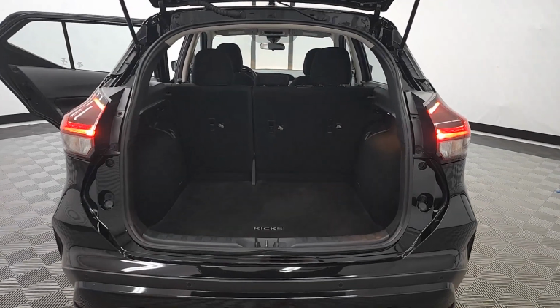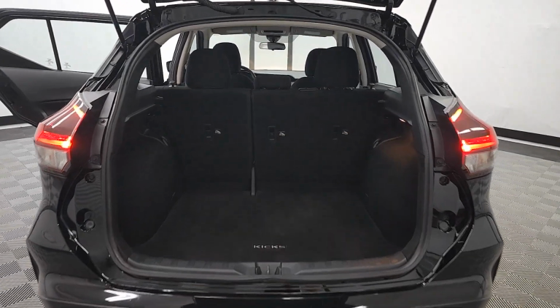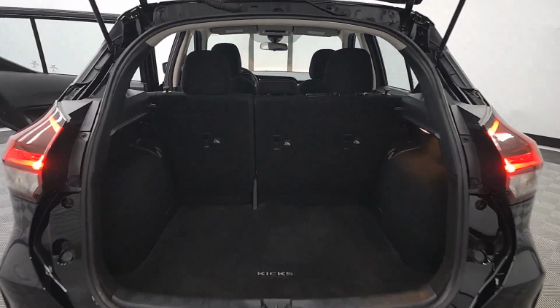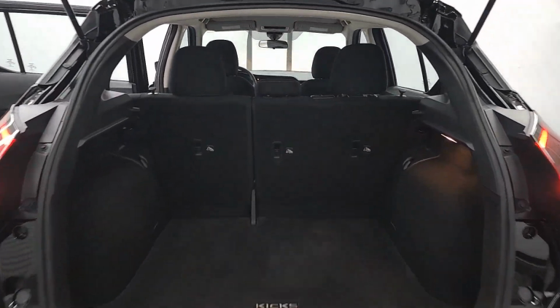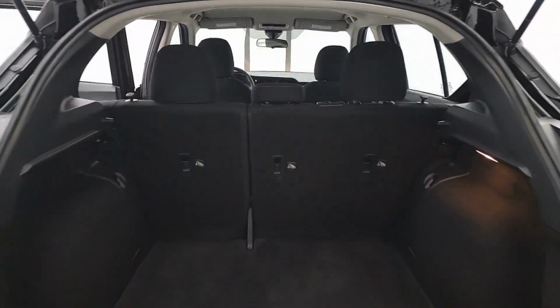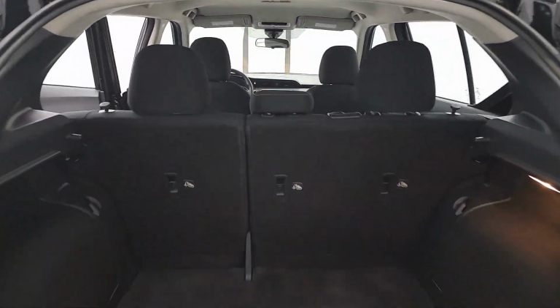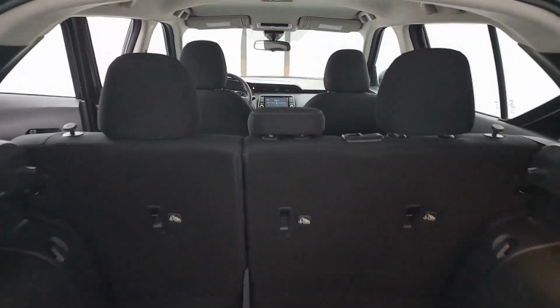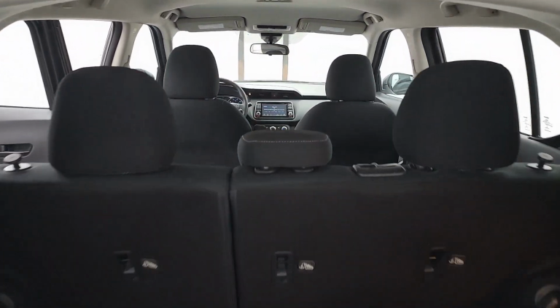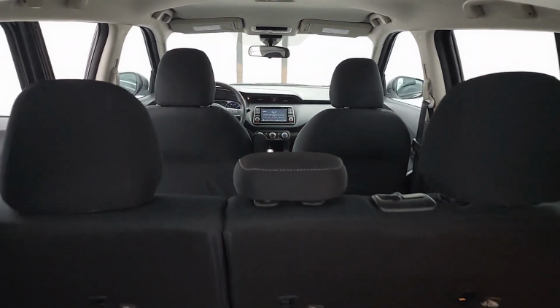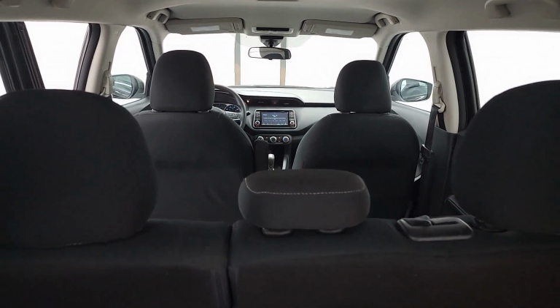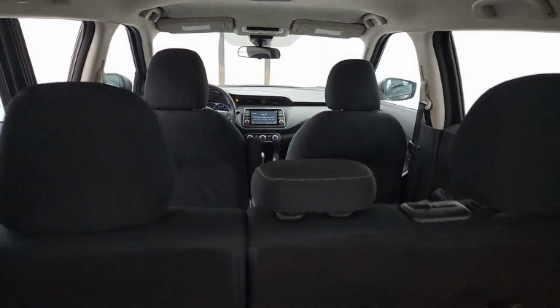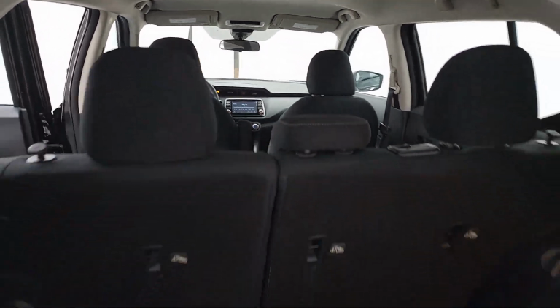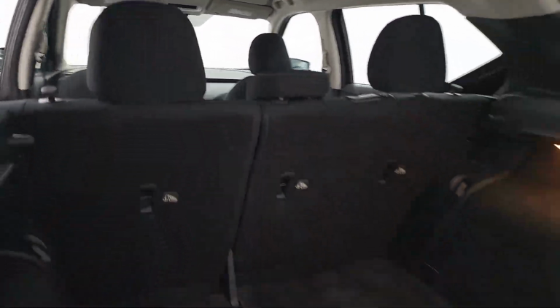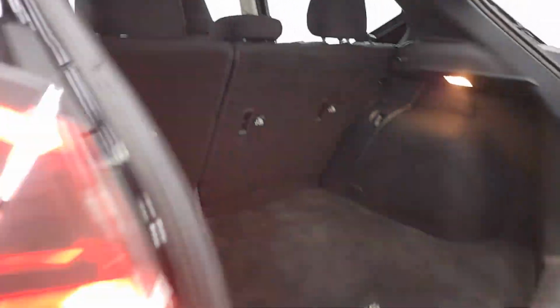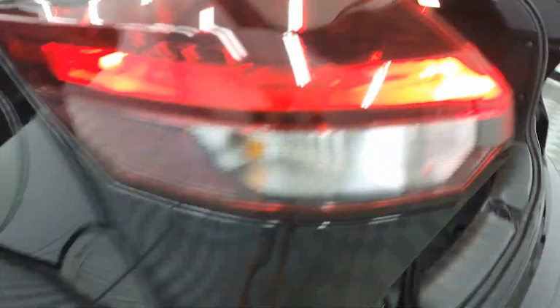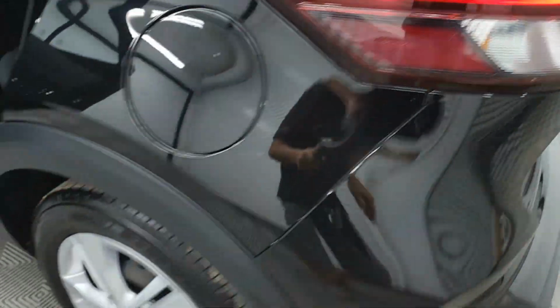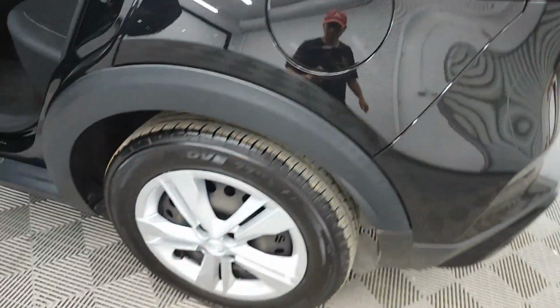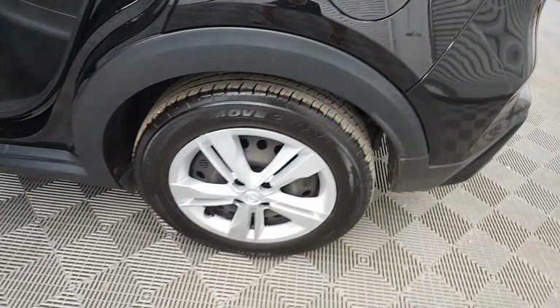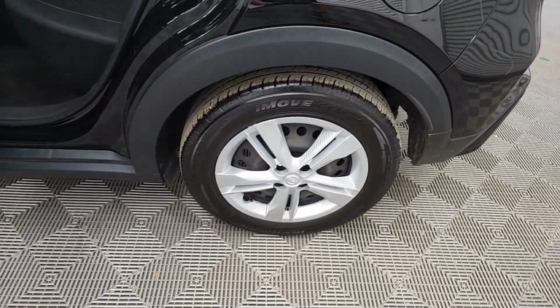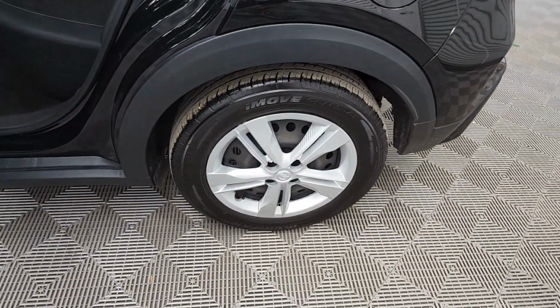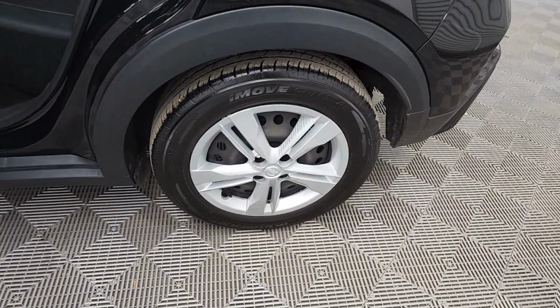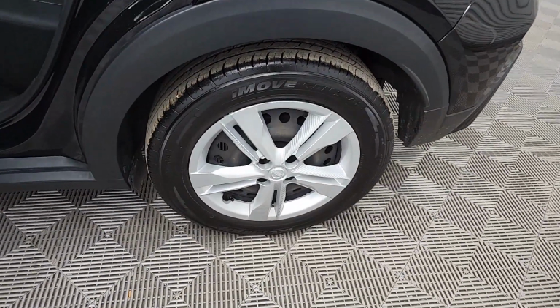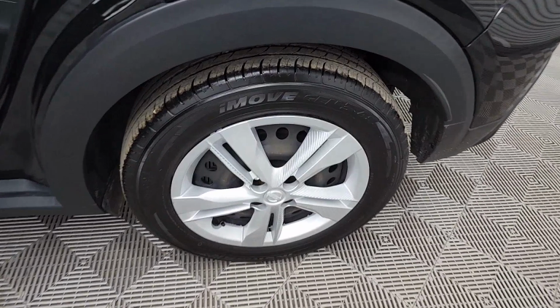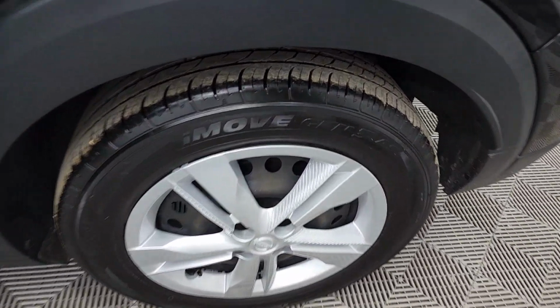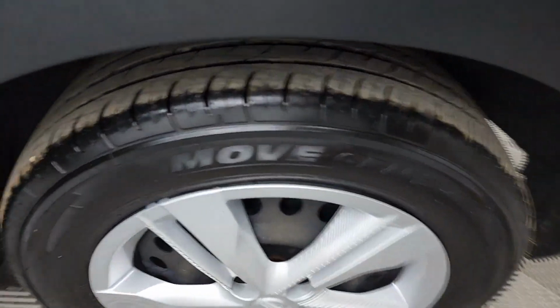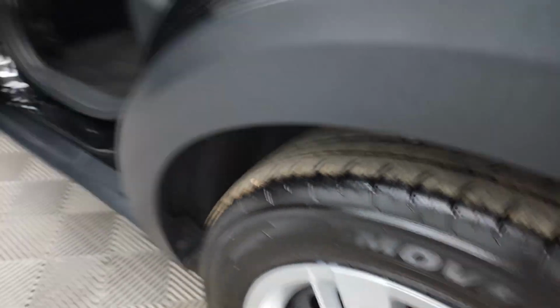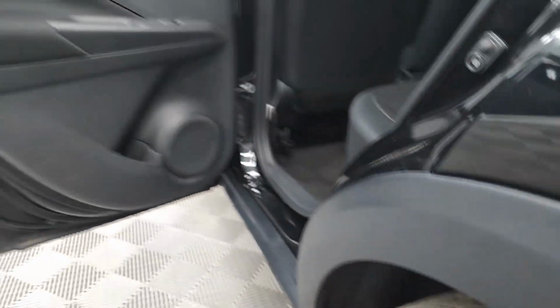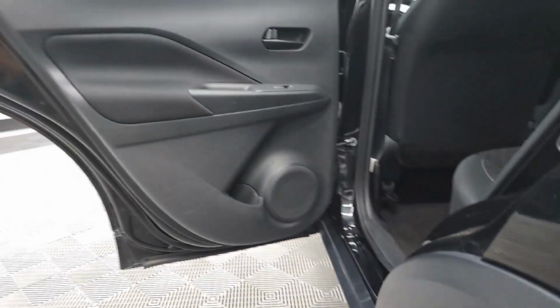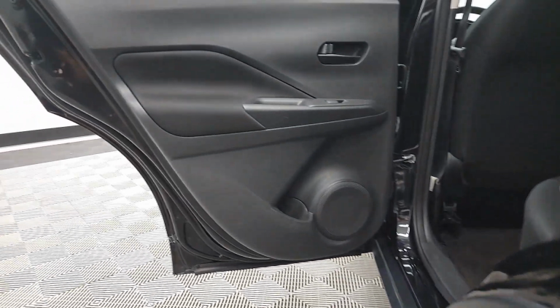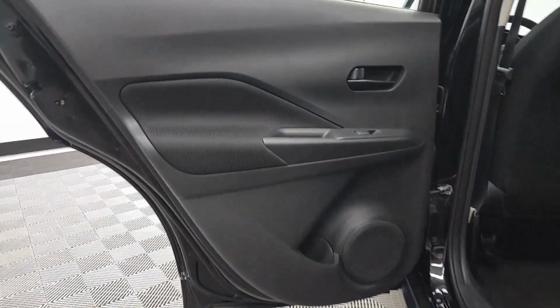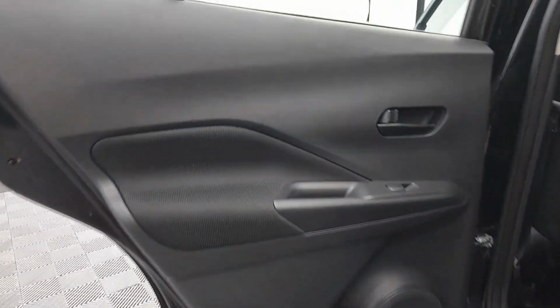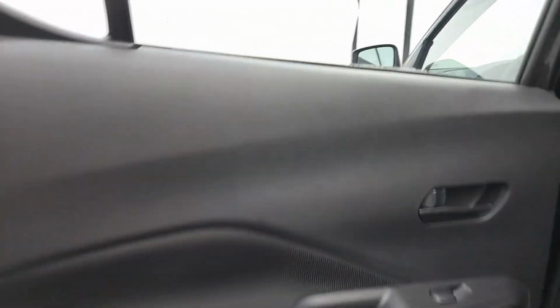The following are some of this vehicle's highlighted options: Apple CarPlay and/or Android Auto, heated driver's seat, keyless entry, steering wheel audio controls, blind spot monitor, and alarm.